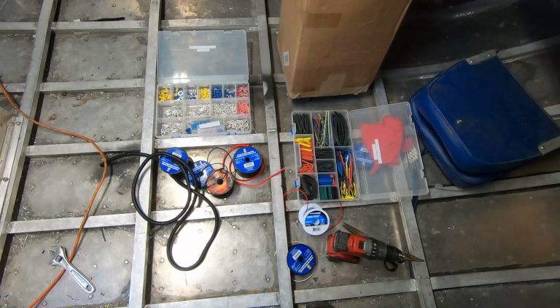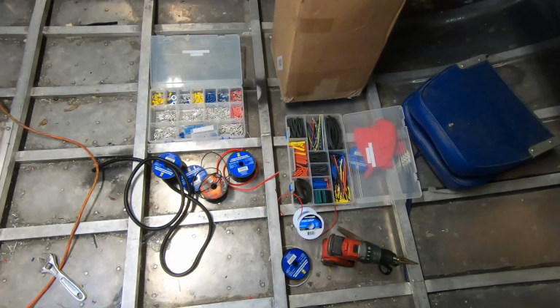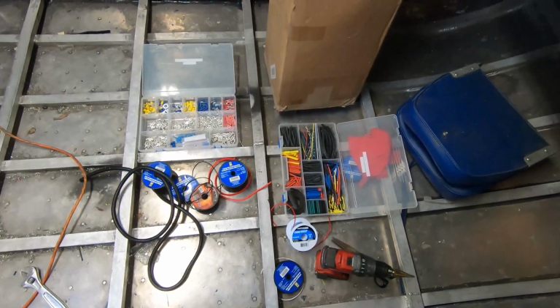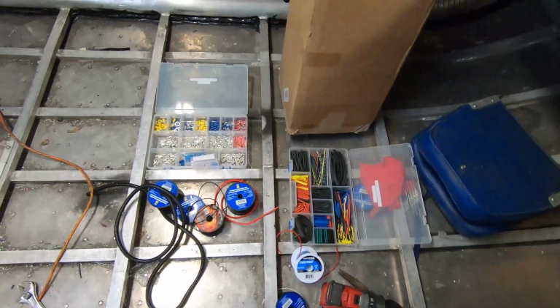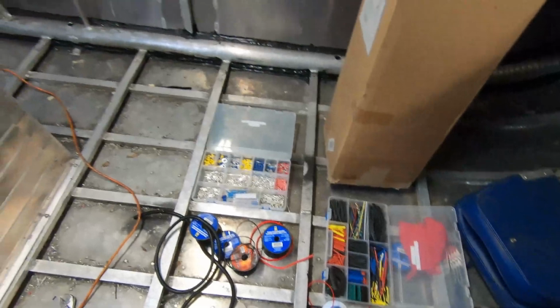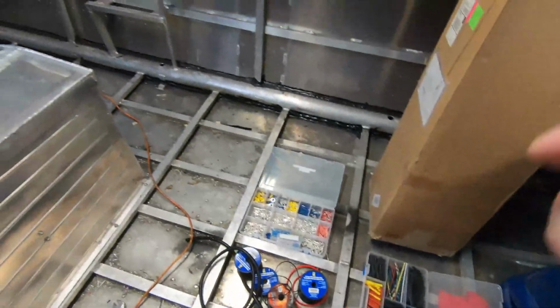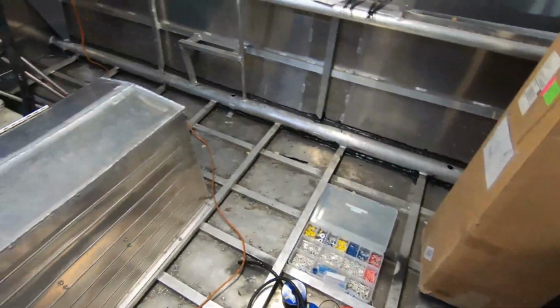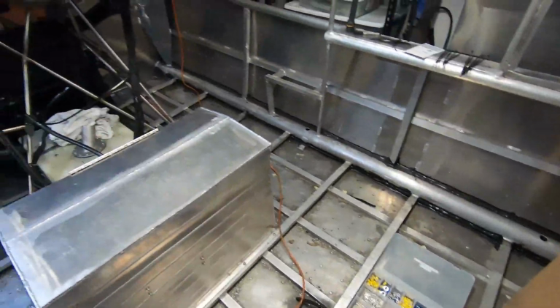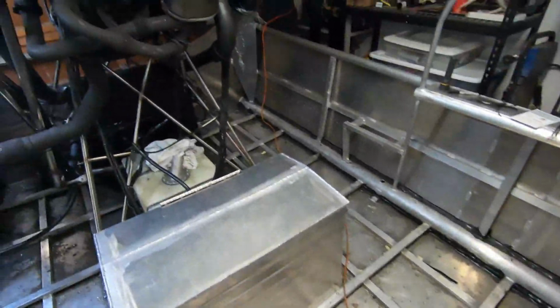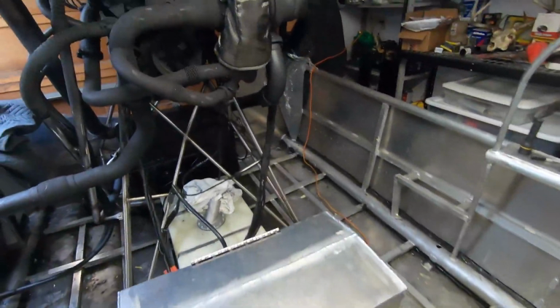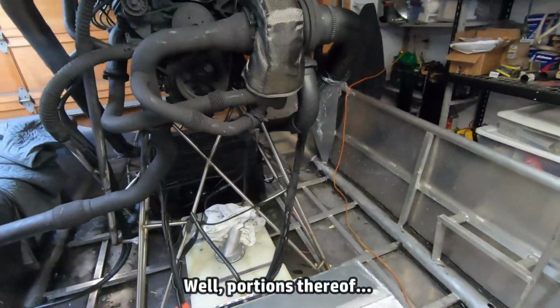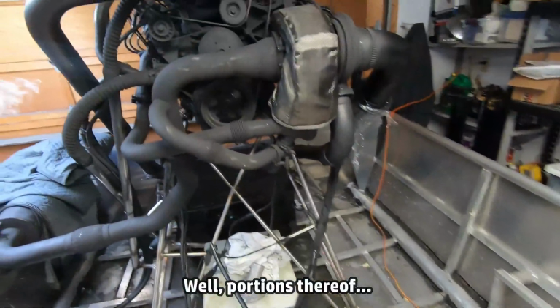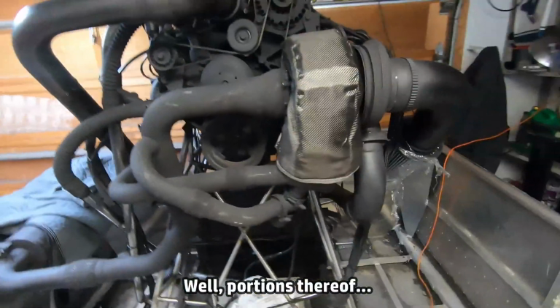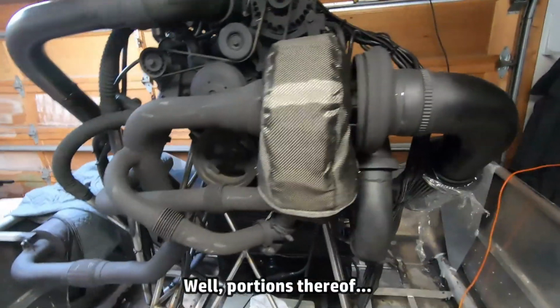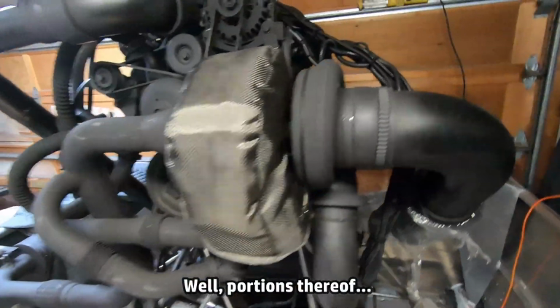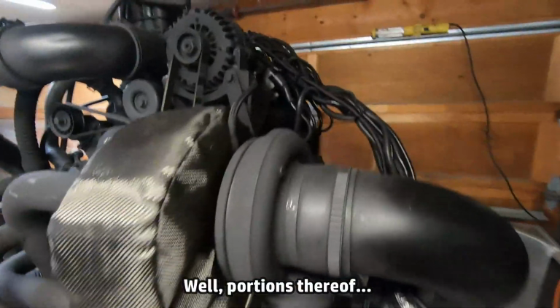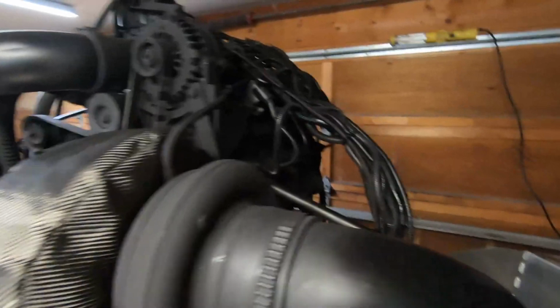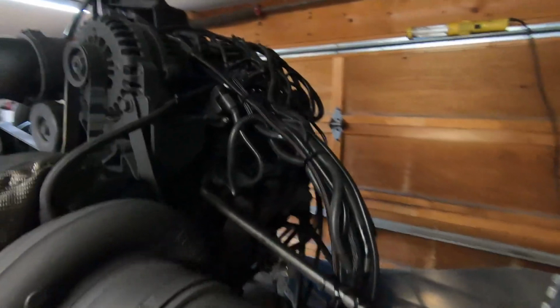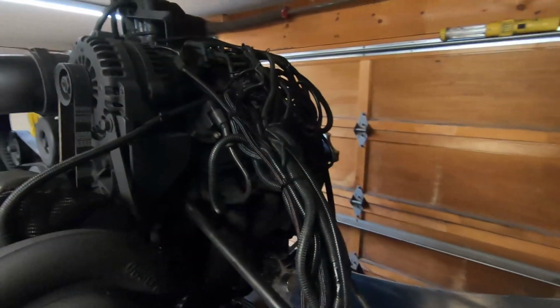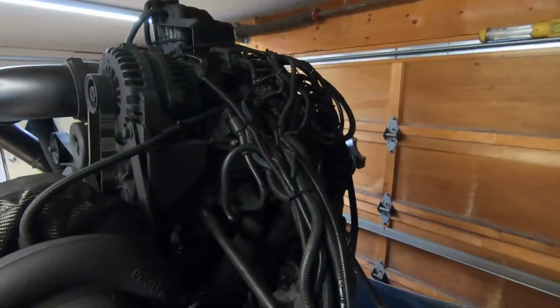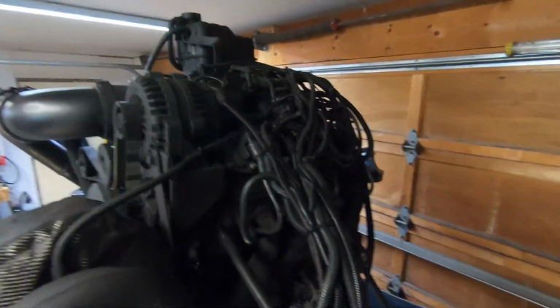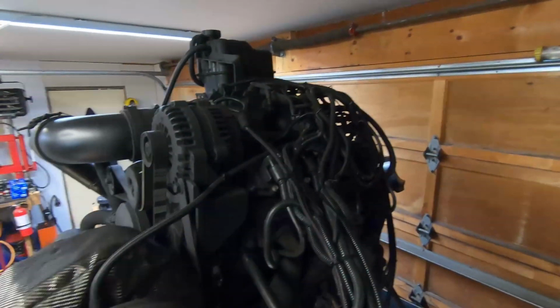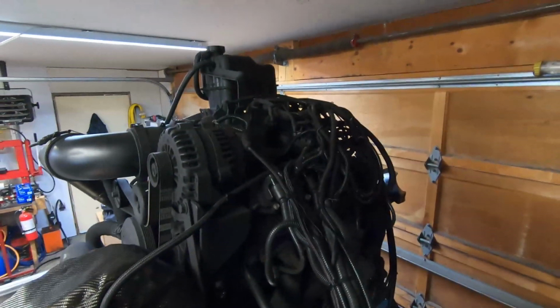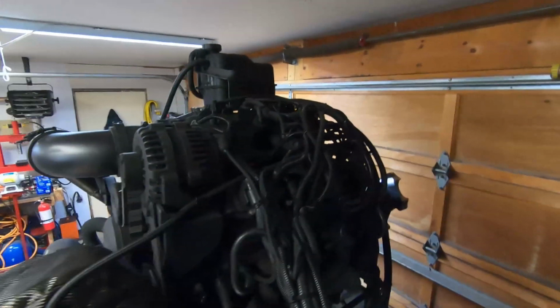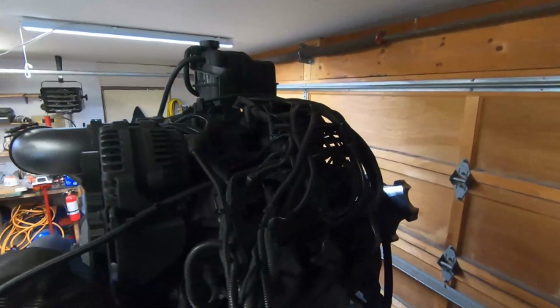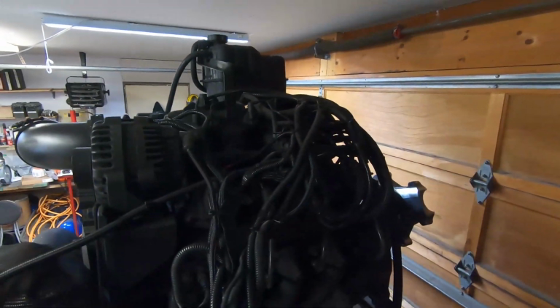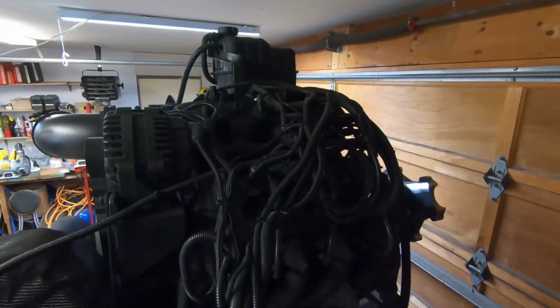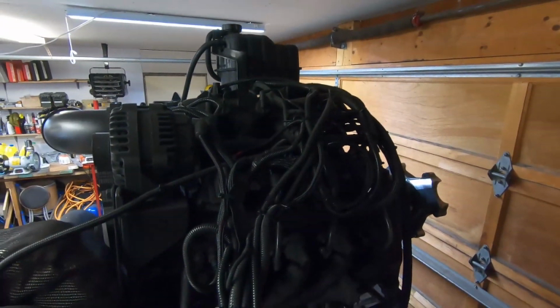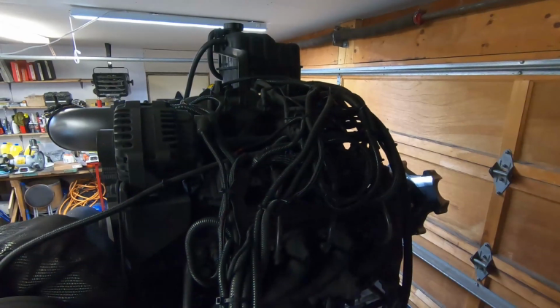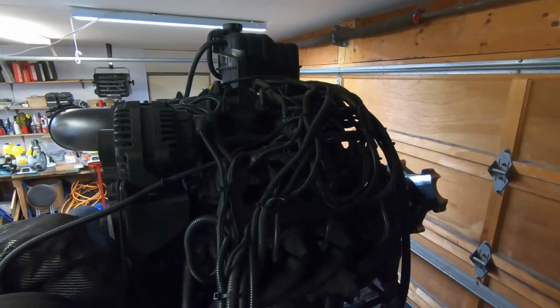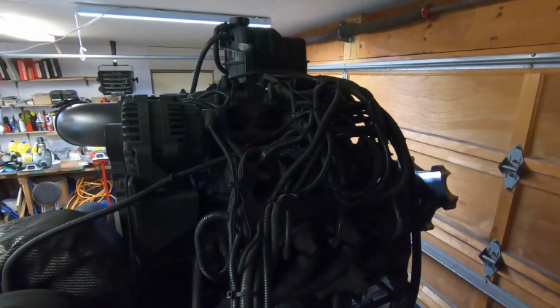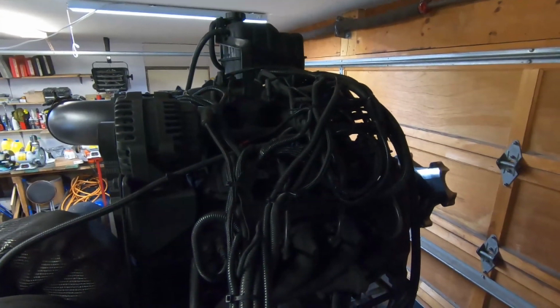I've been working on wiring for the last several days, and it's coming along. It's not the most exciting thing to film or to do, I guess. I haven't filmed a lot of it, so I'll just show you some progress.